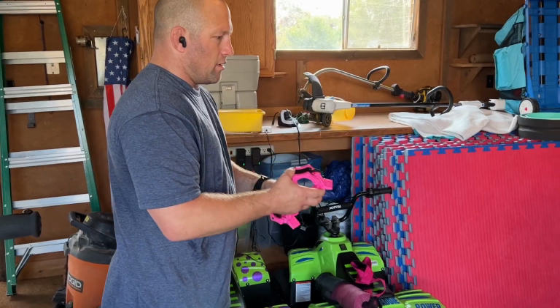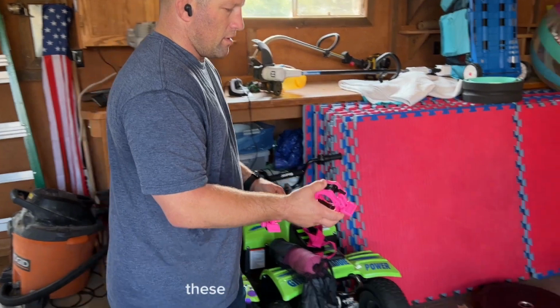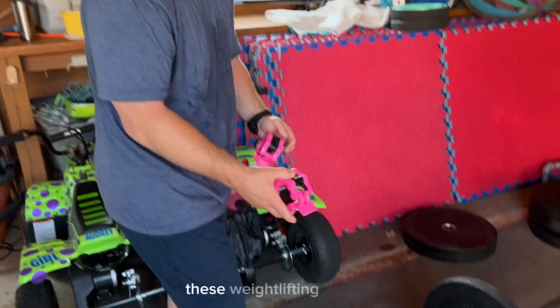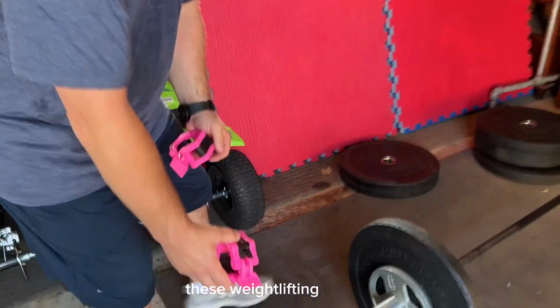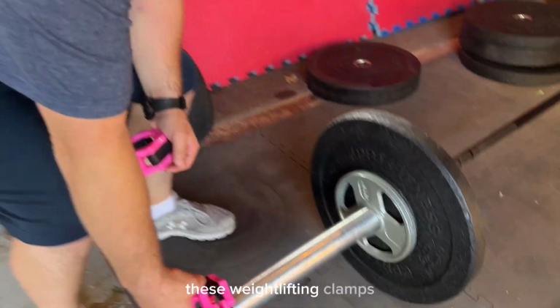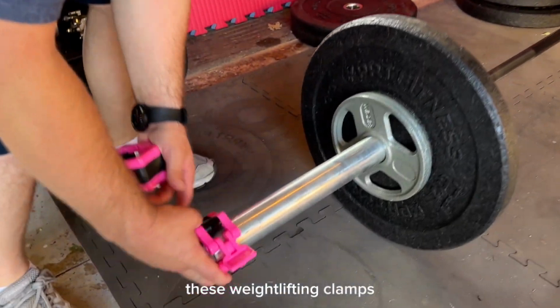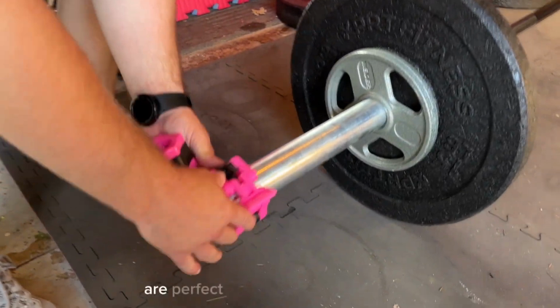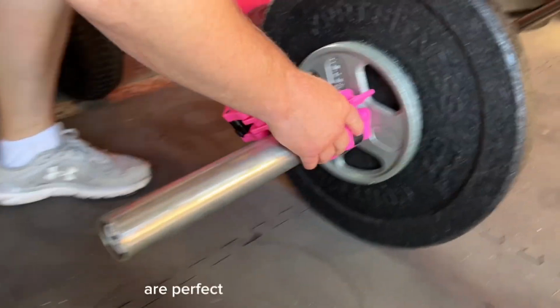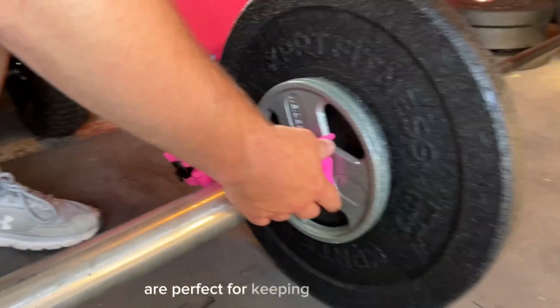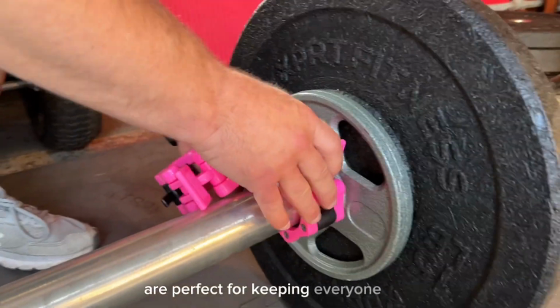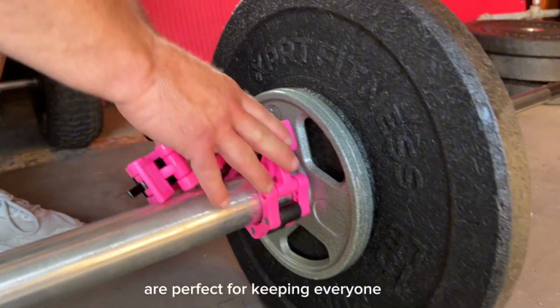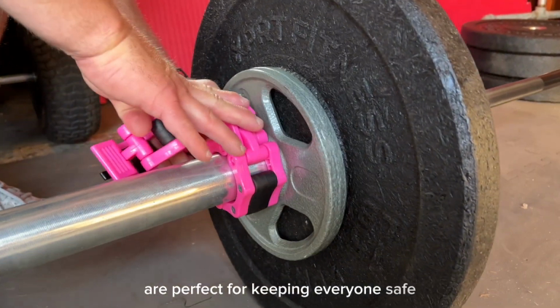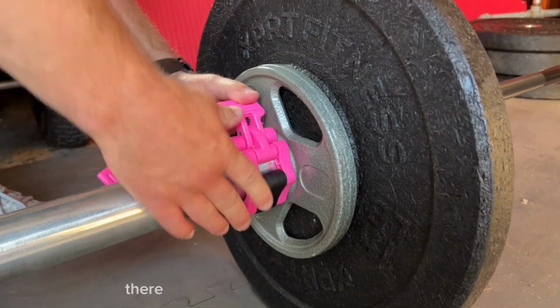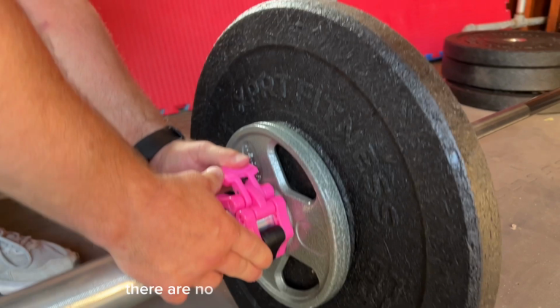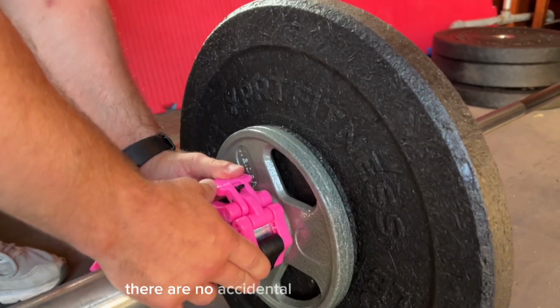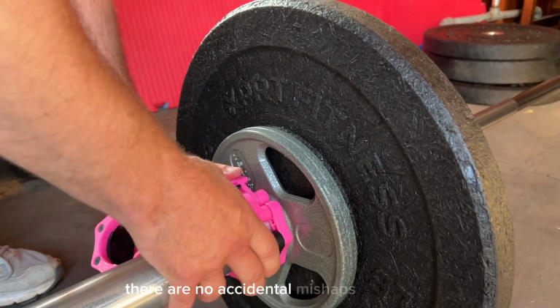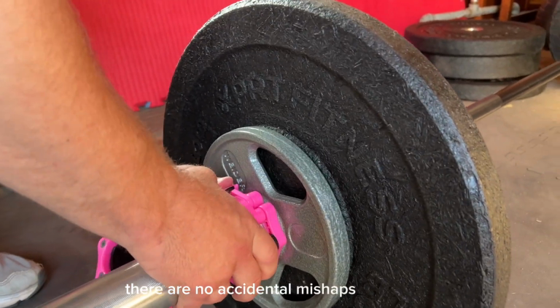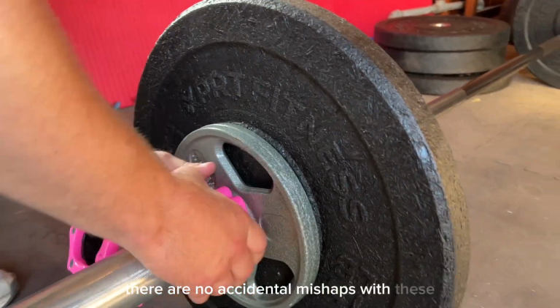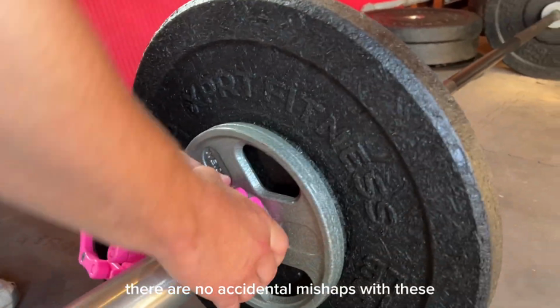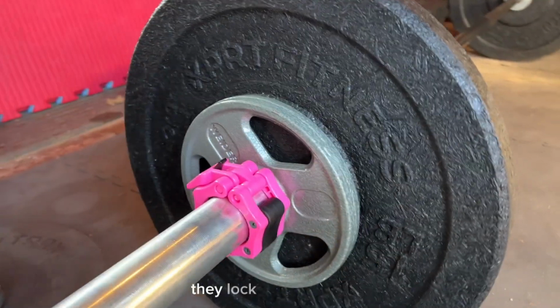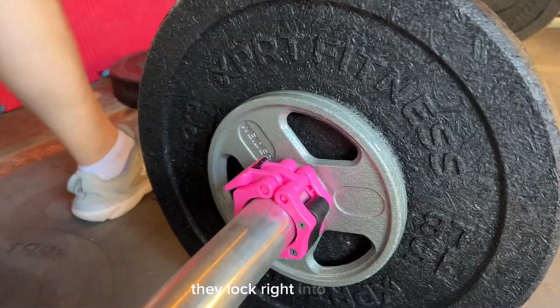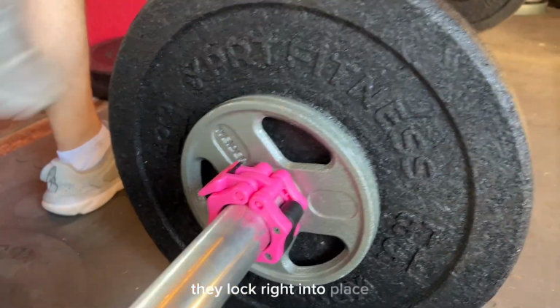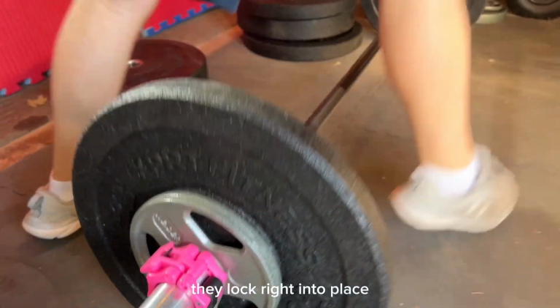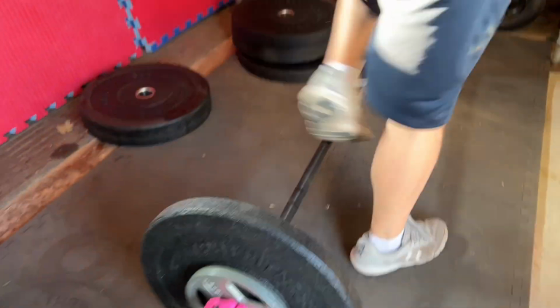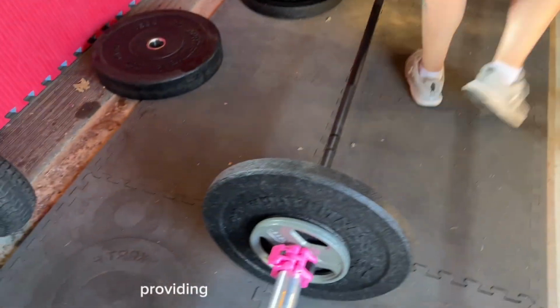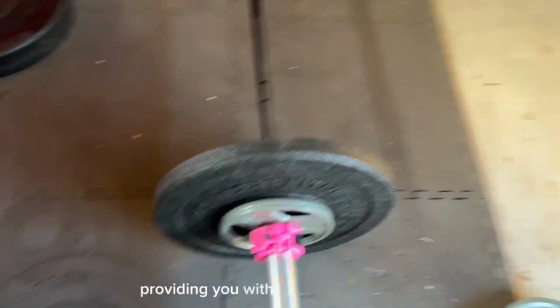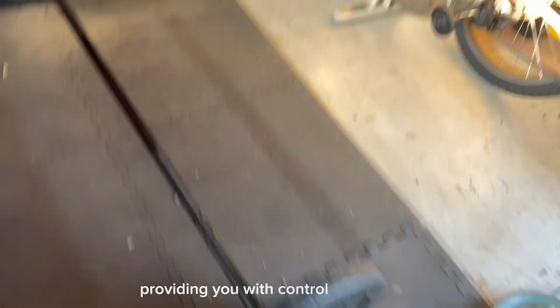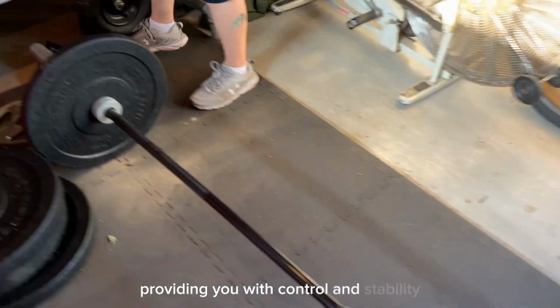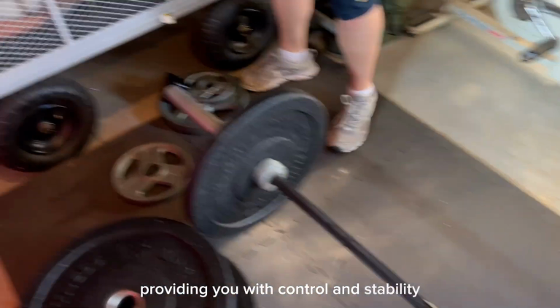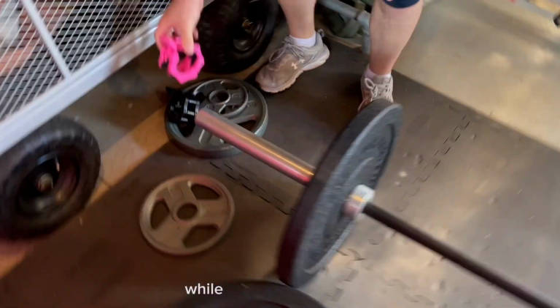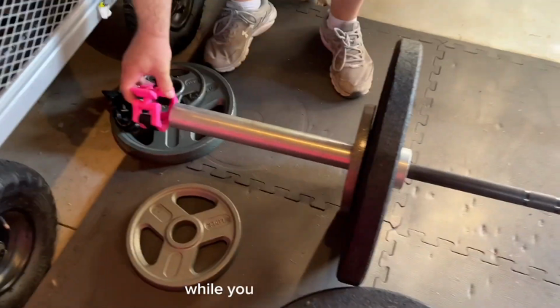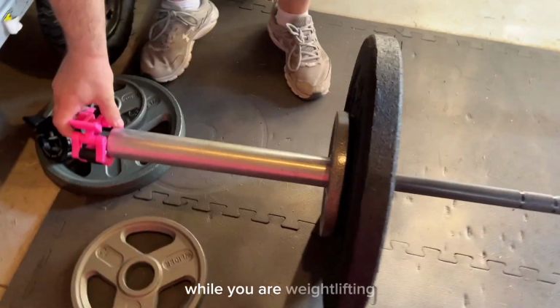These weightlifting clamps are perfect for keeping everyone safe. There are no accidental mishaps with these. They lock right into place, providing you with control and stability while you are weightlifting.